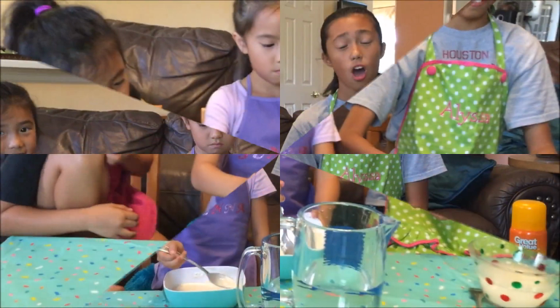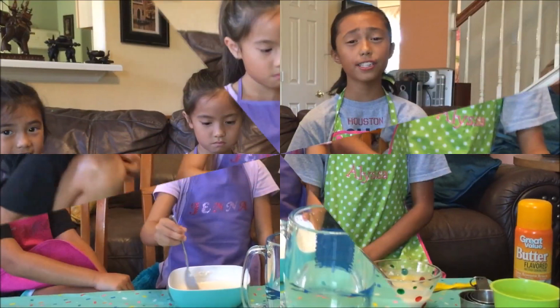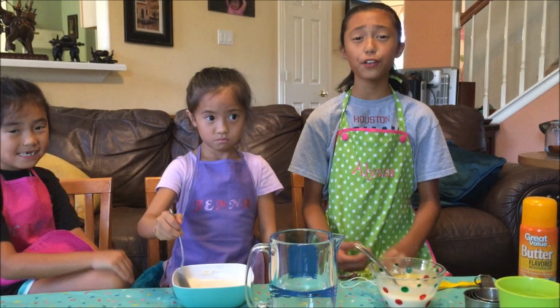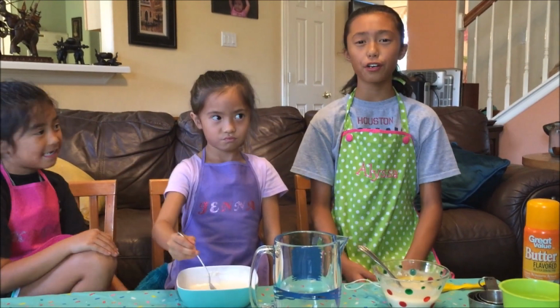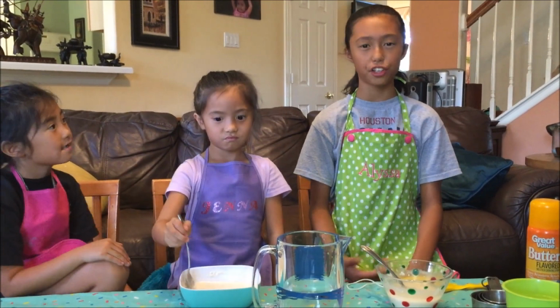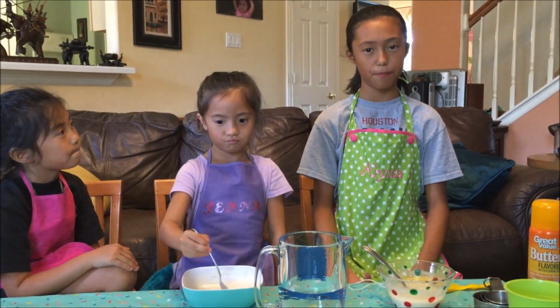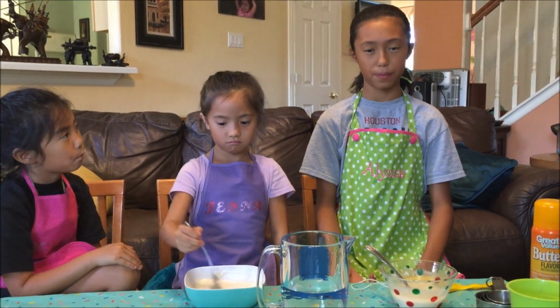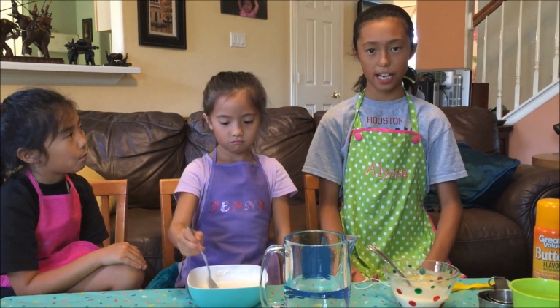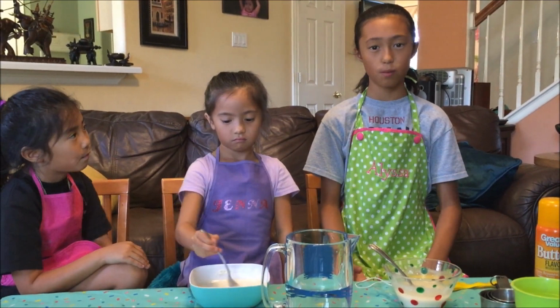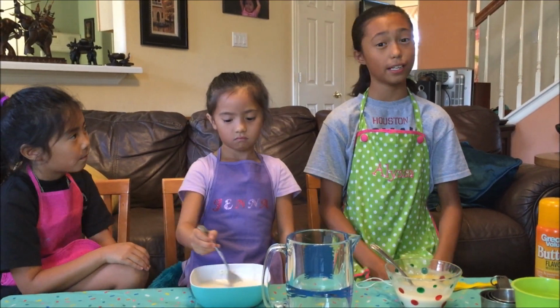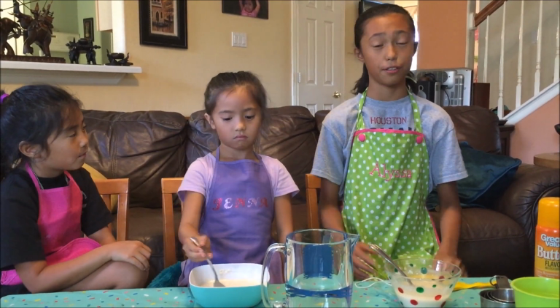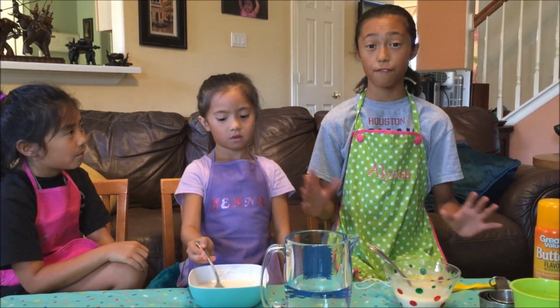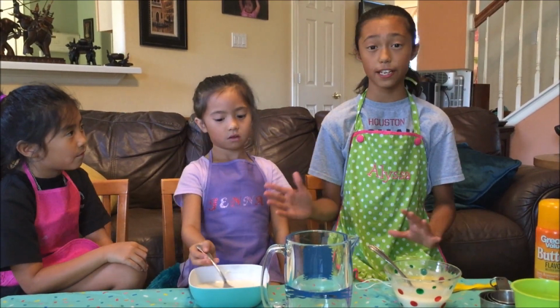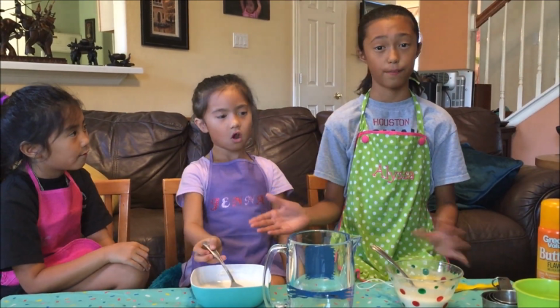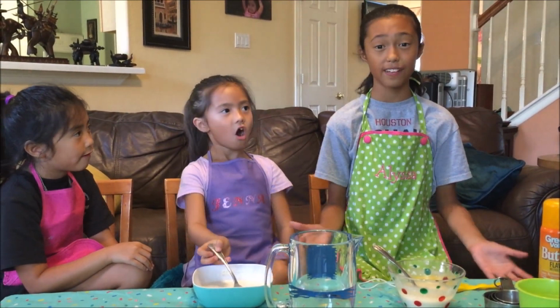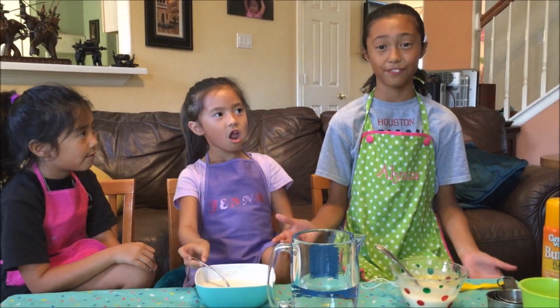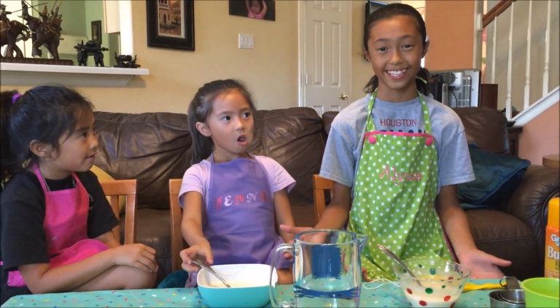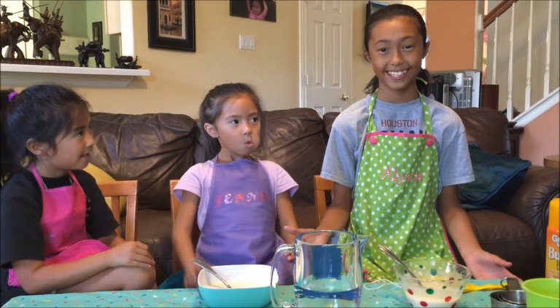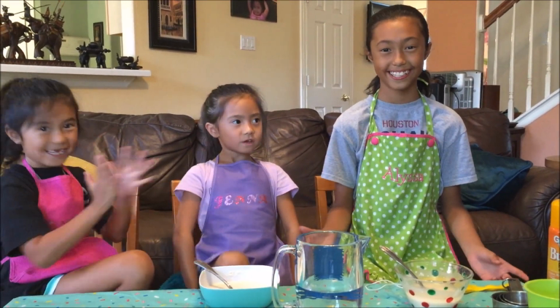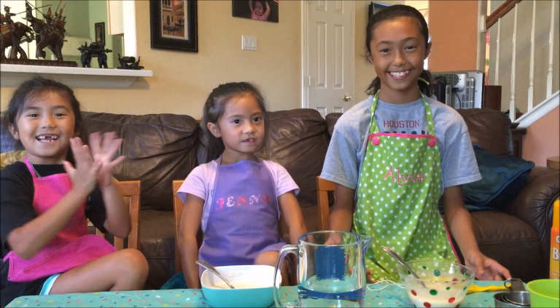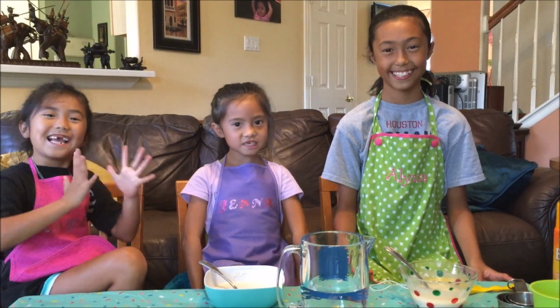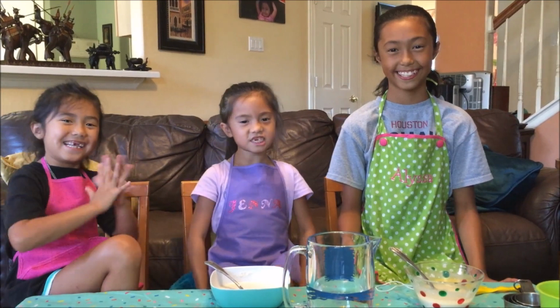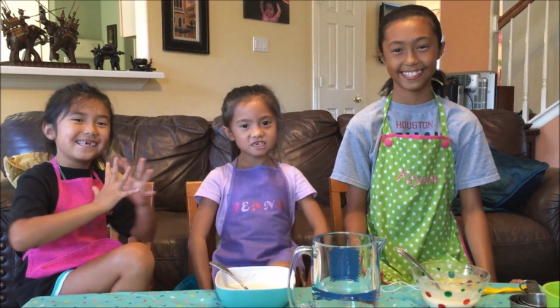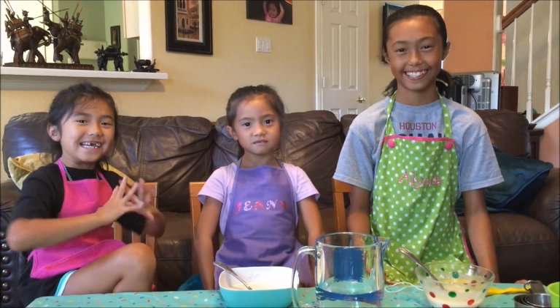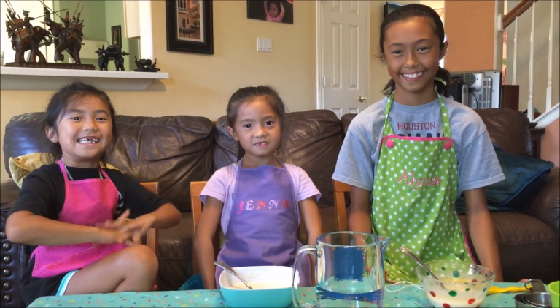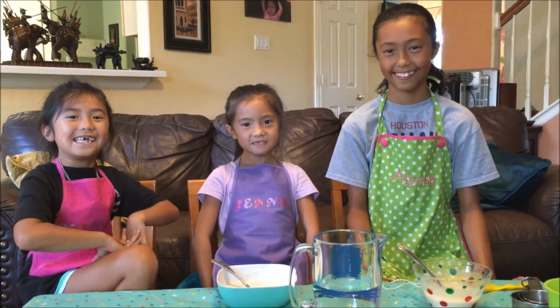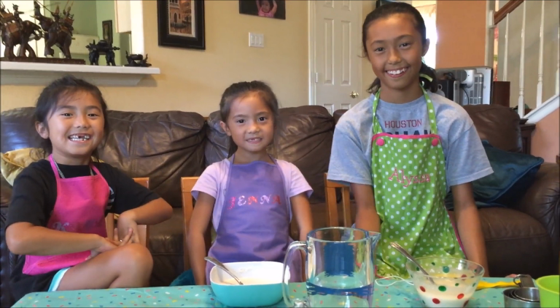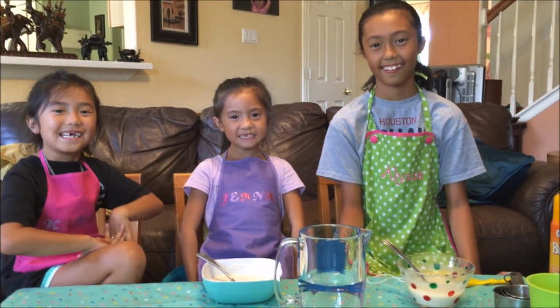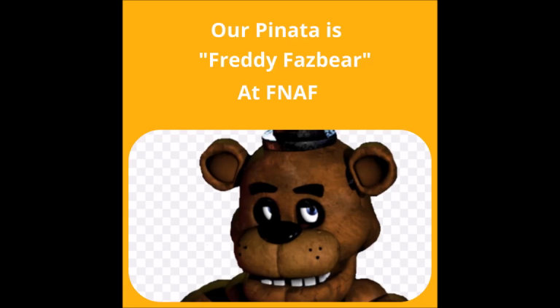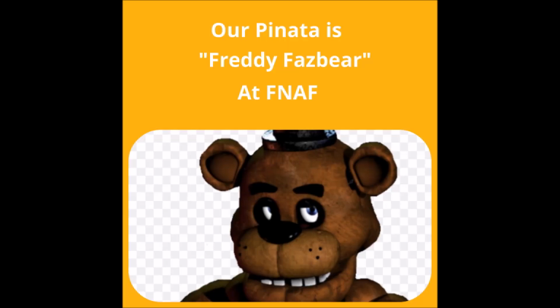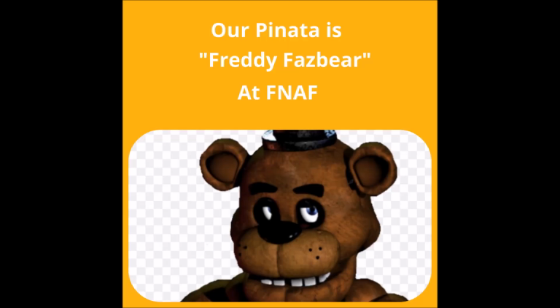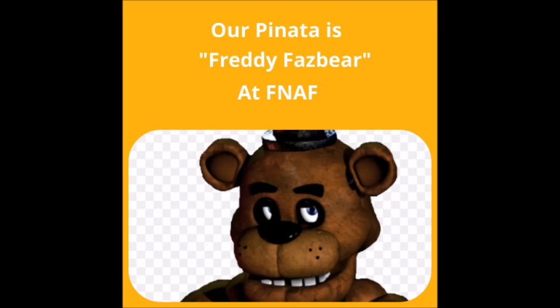So if you're wondering what's our theme for the piñata, we're going to do Freddy from Five Nights at Freddy's! Yay!